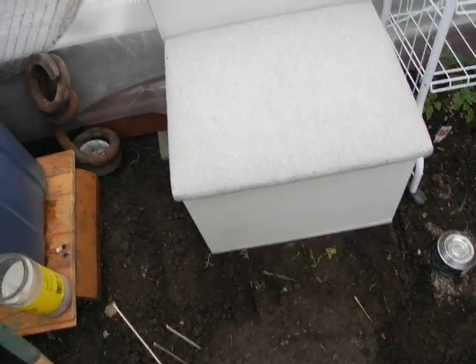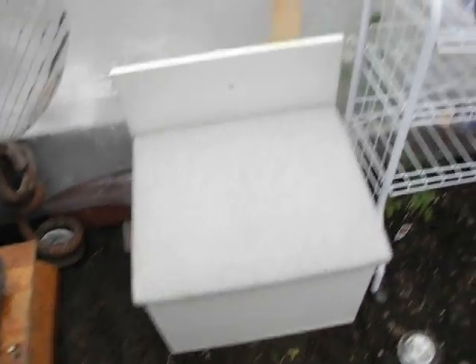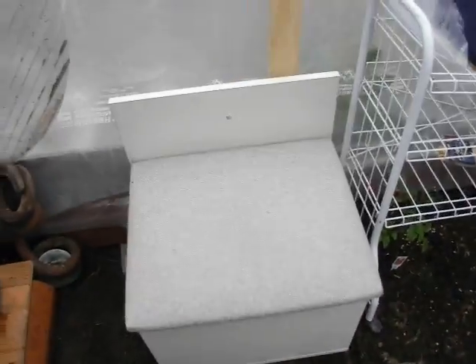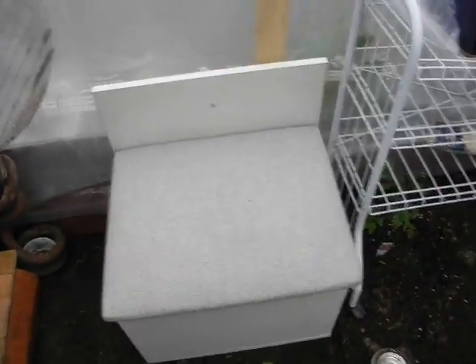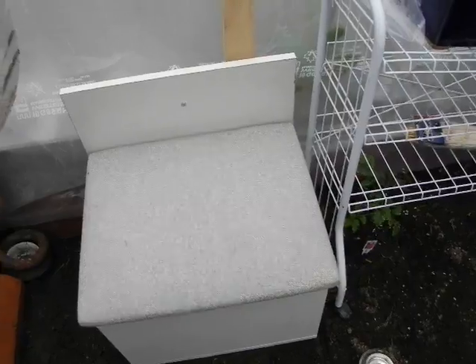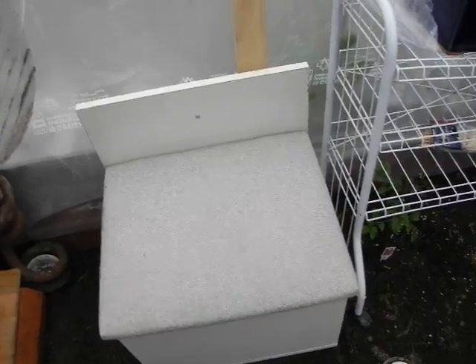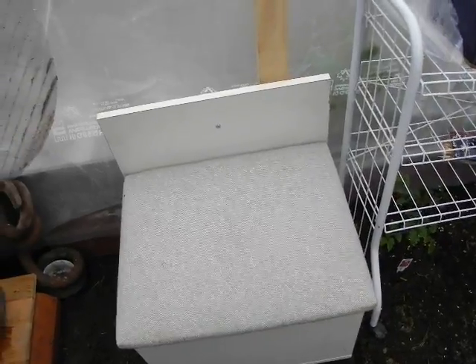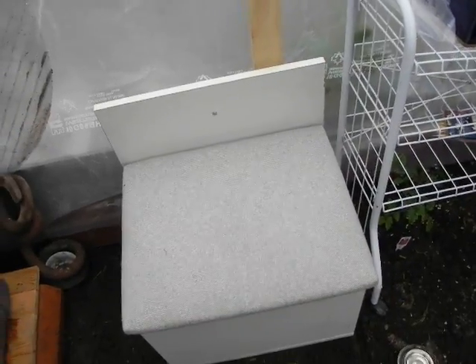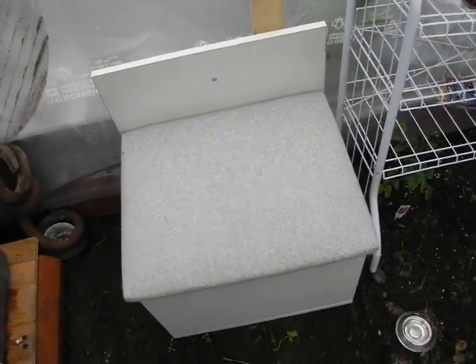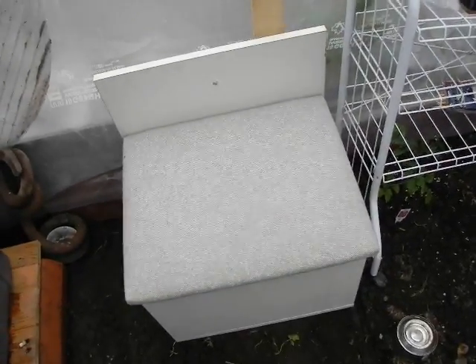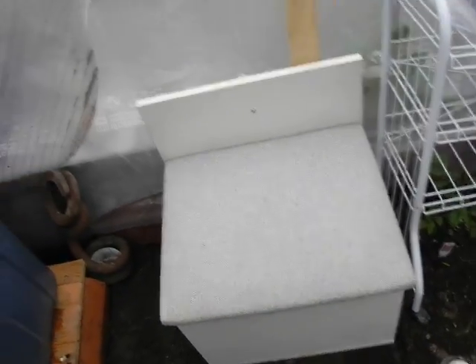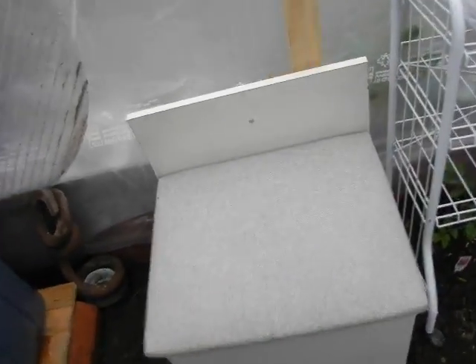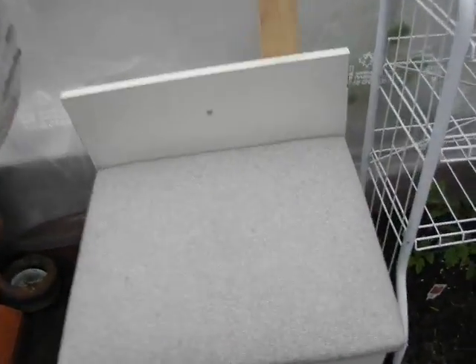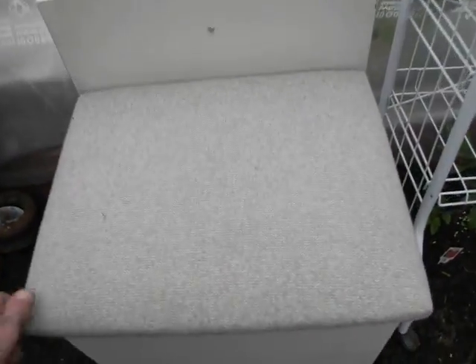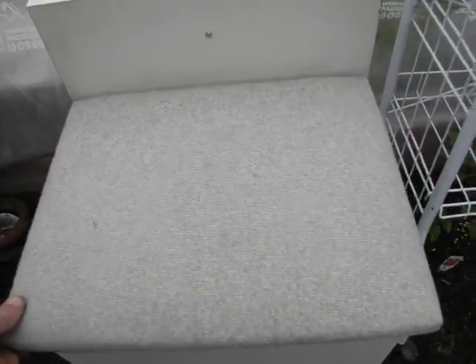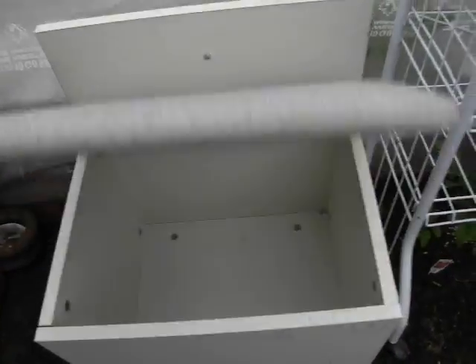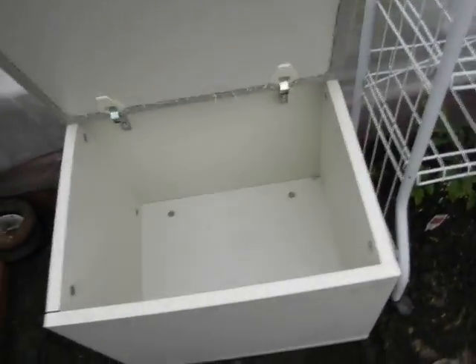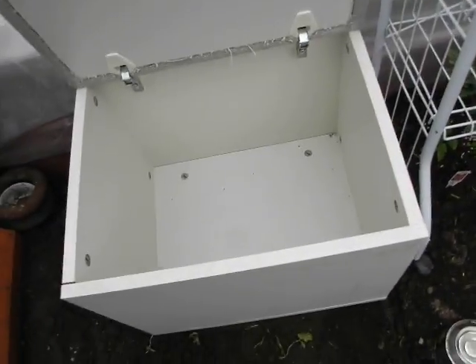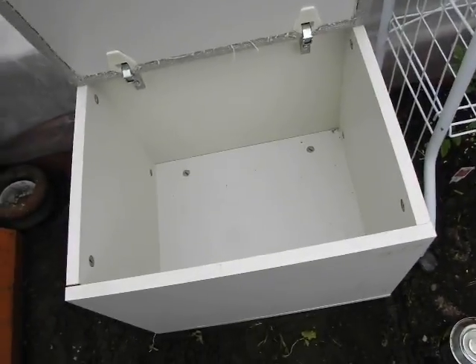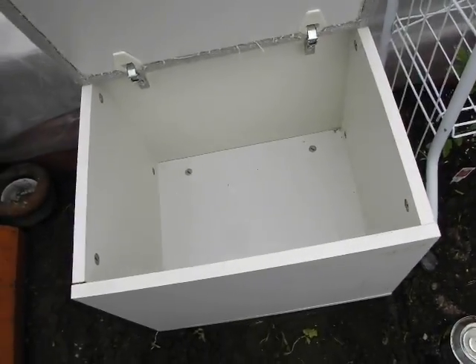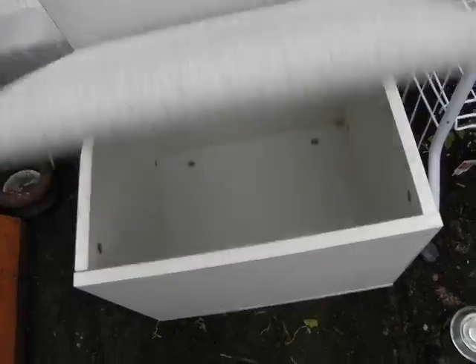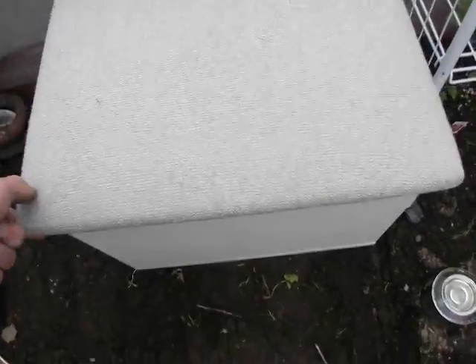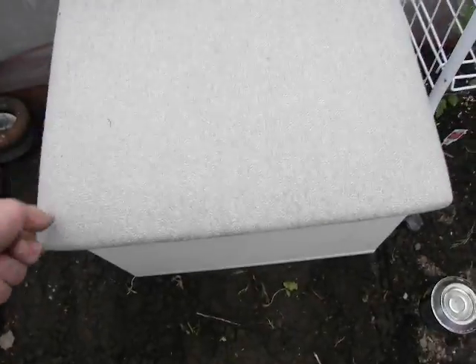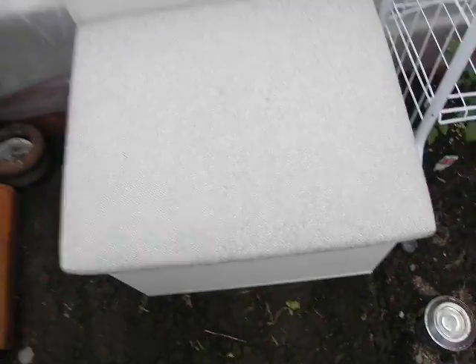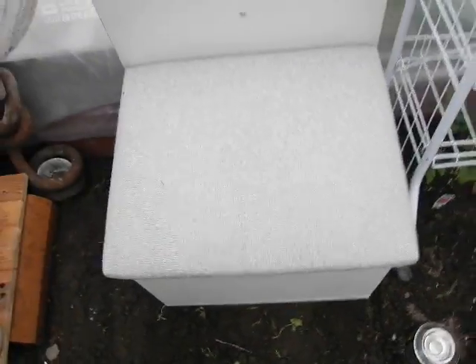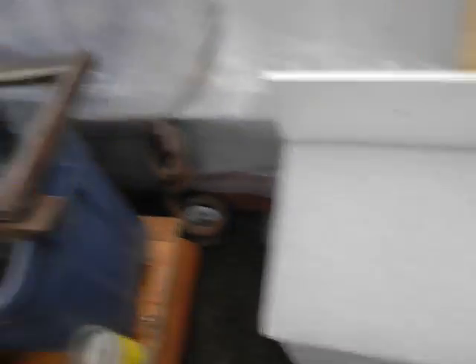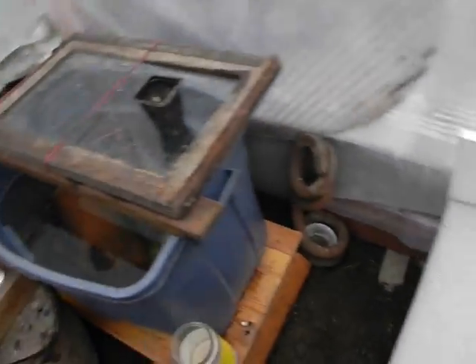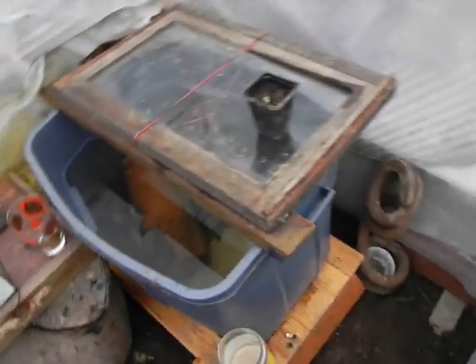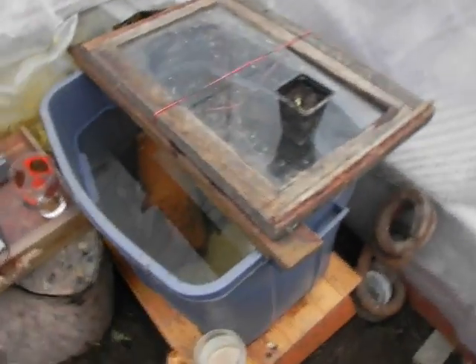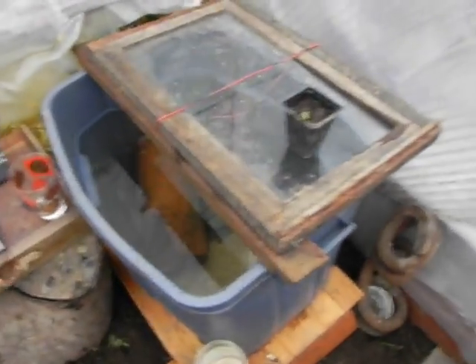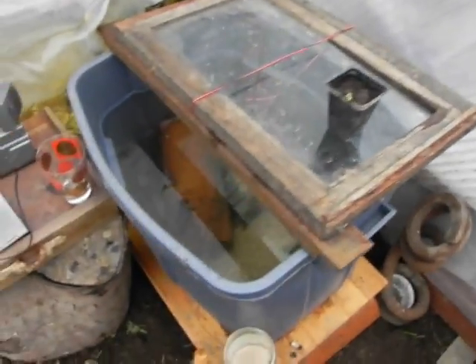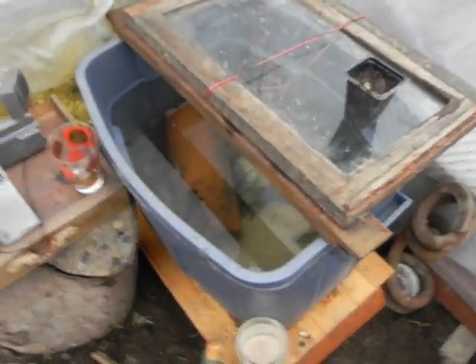We've got a new bench in here — we got this in the alley yesterday, it's pretty clean. We'll store all our tools inside there and our fish food for our new fish tank reservoir.